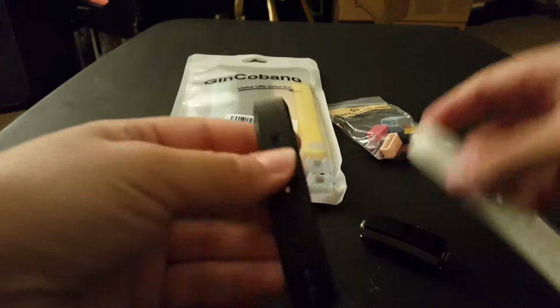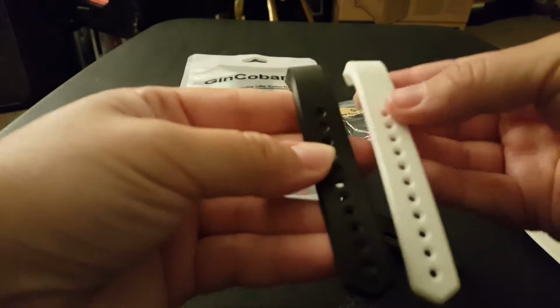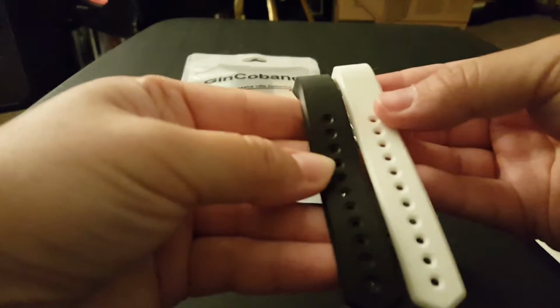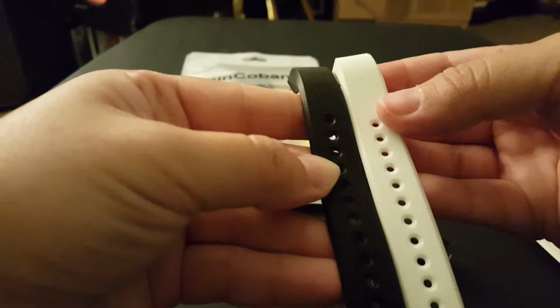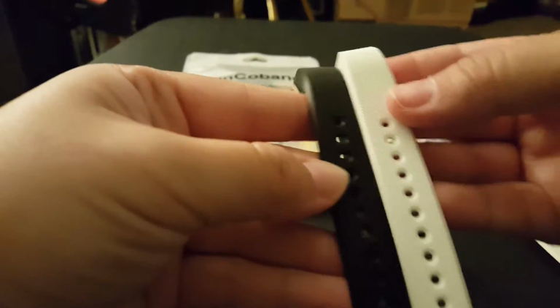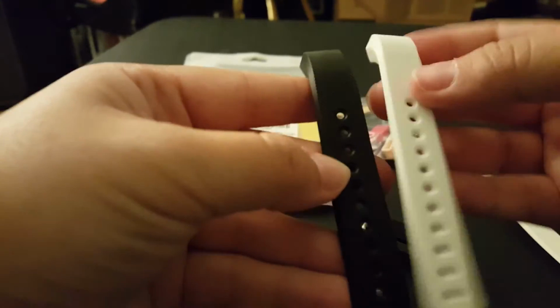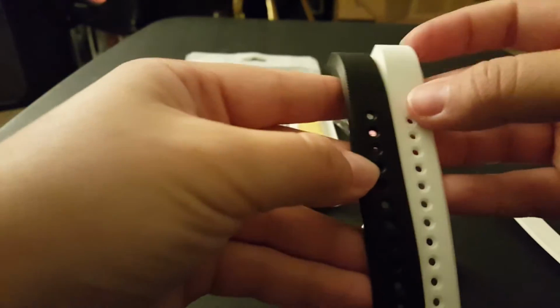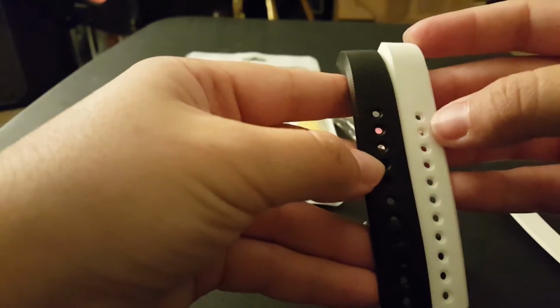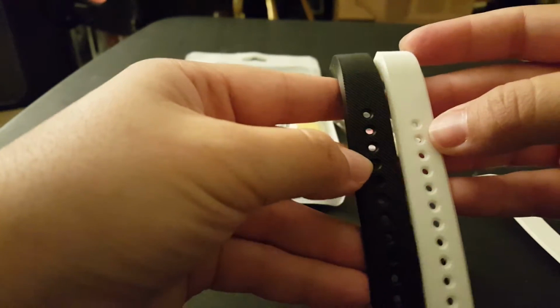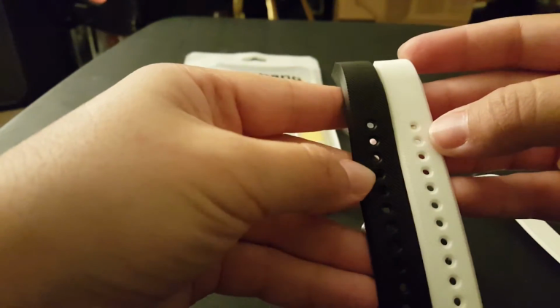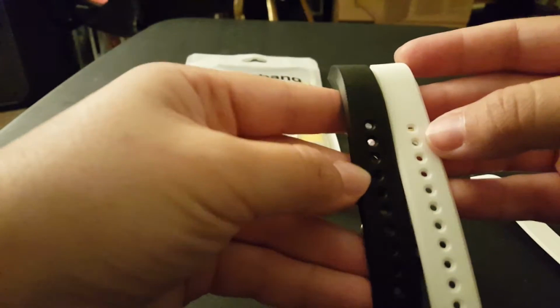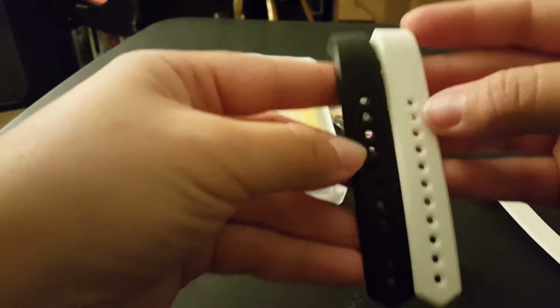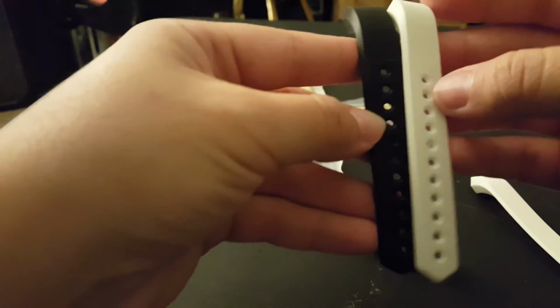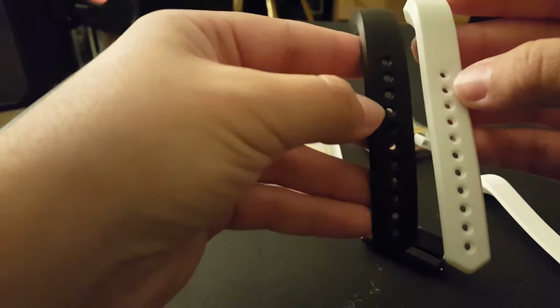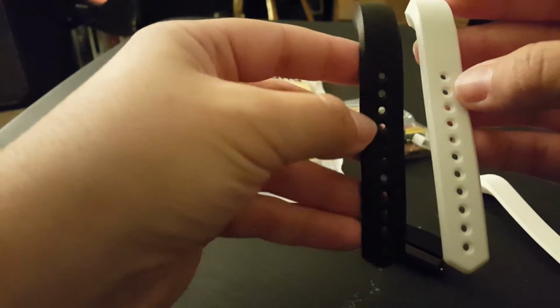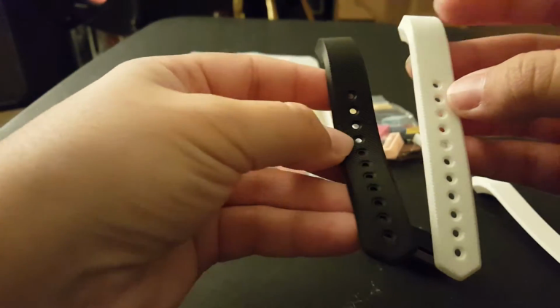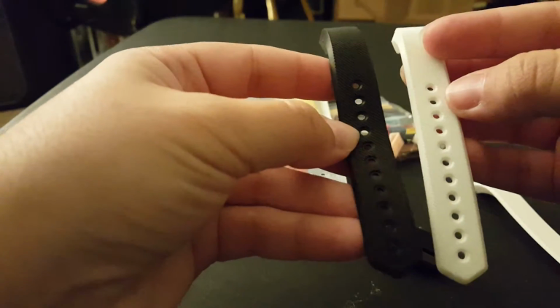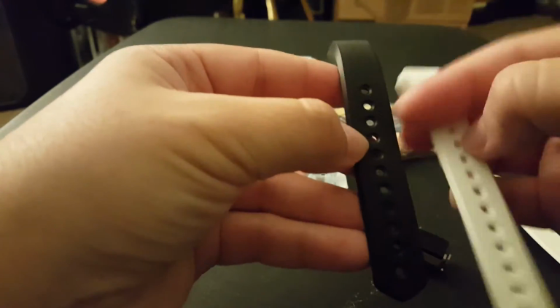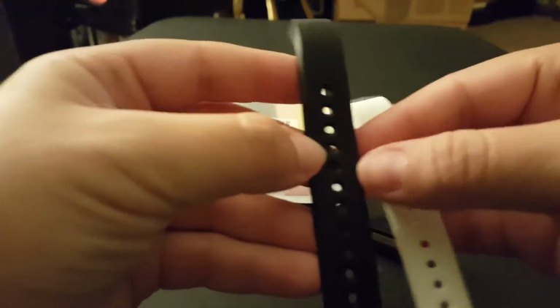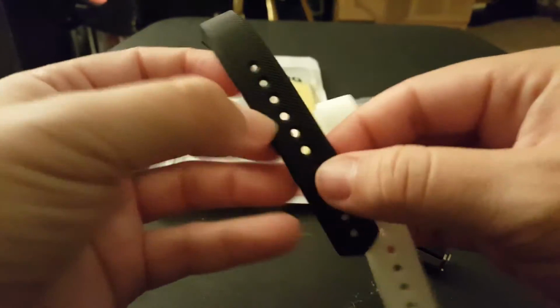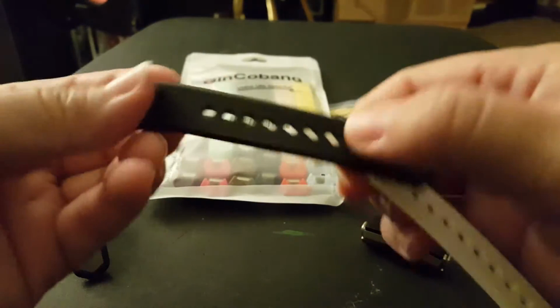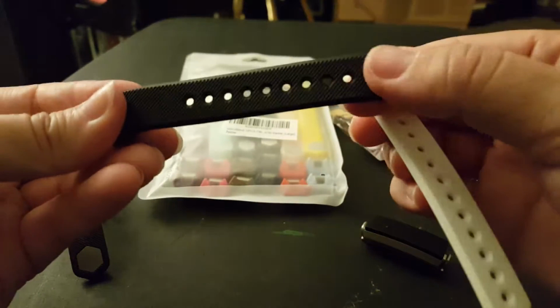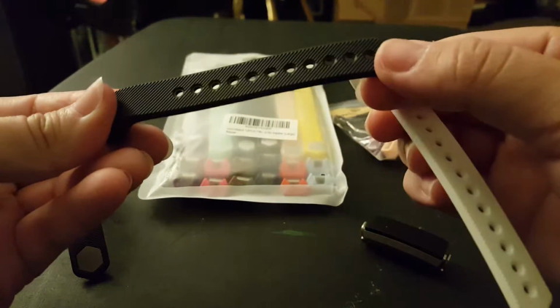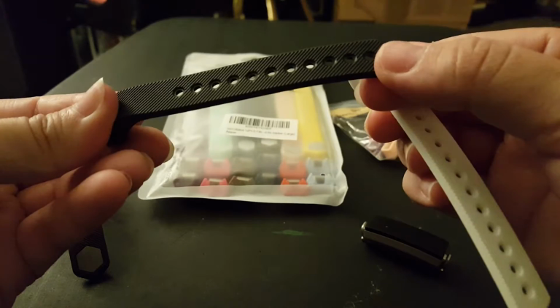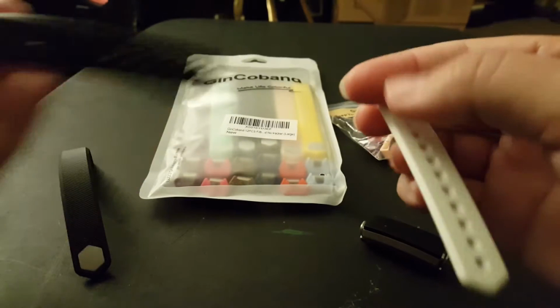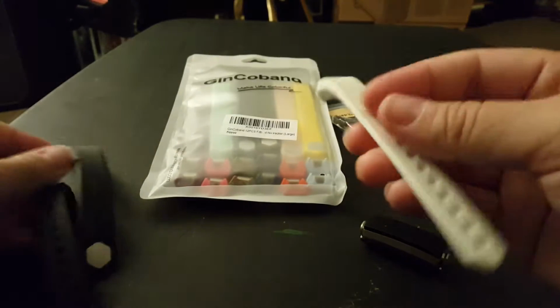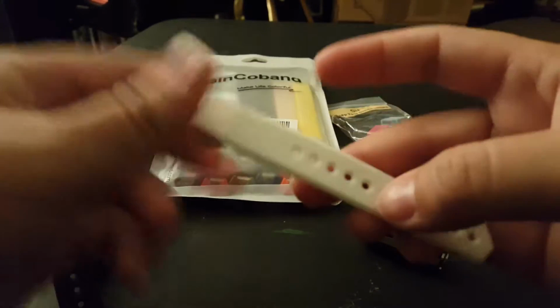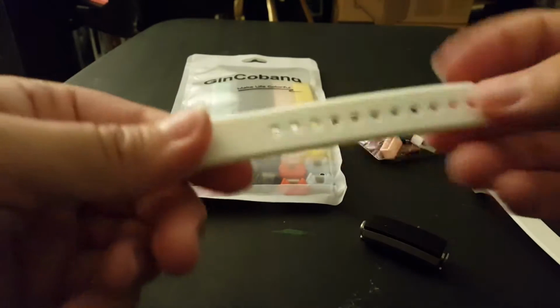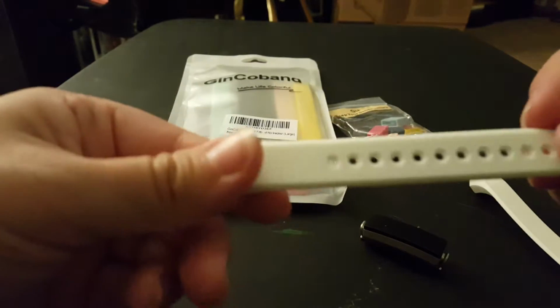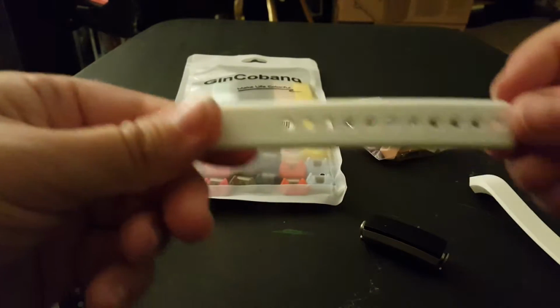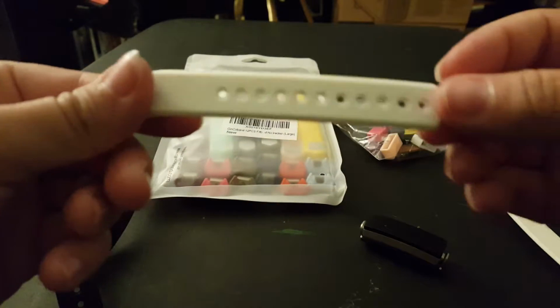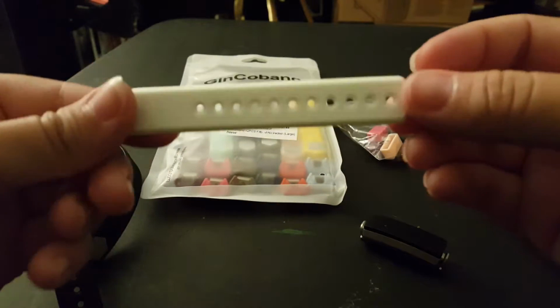As for these, the only difference is the hole size. On the original one, the holes are bigger, and on this one, the holes are a little smaller.